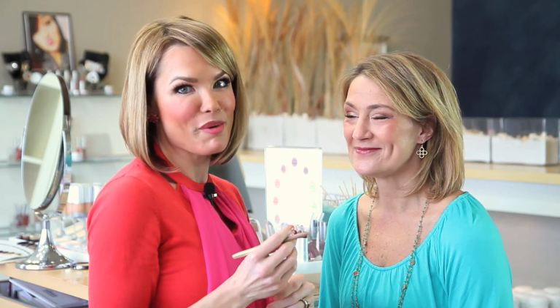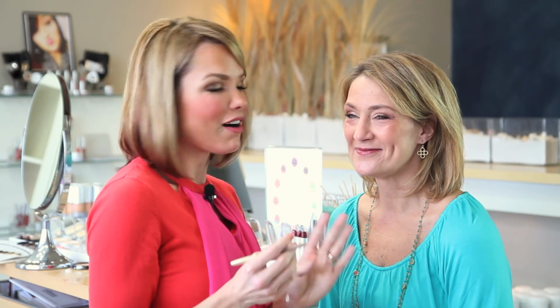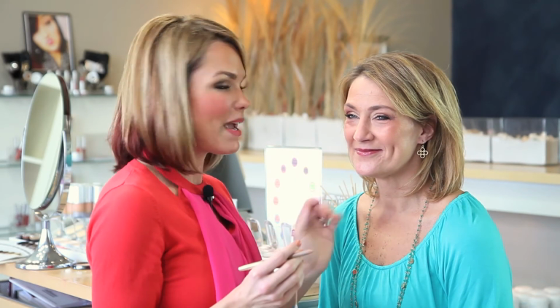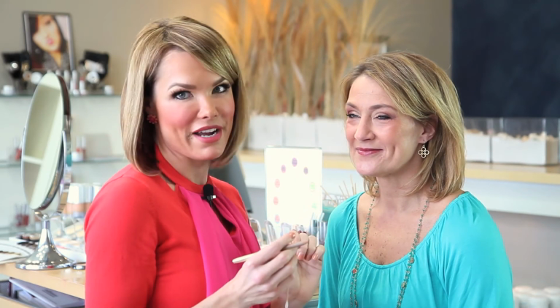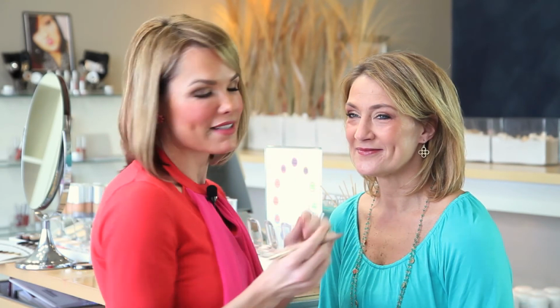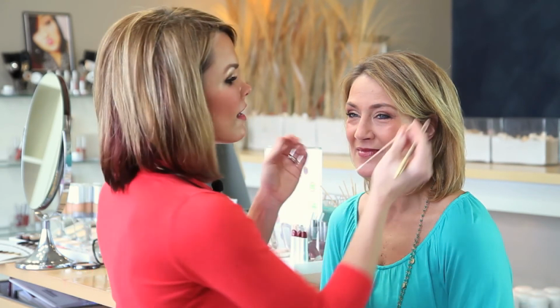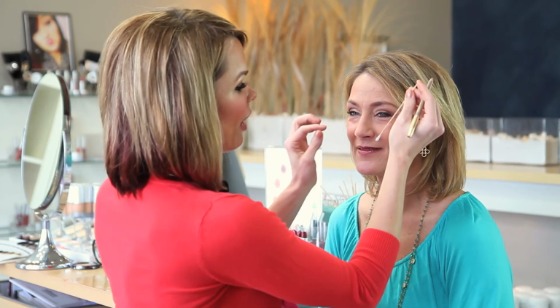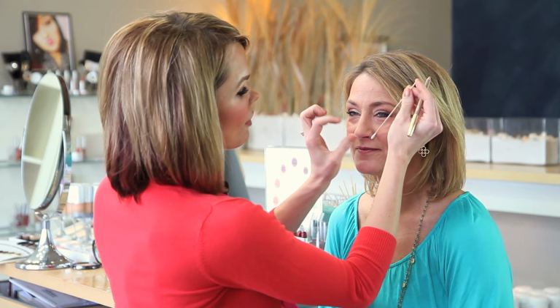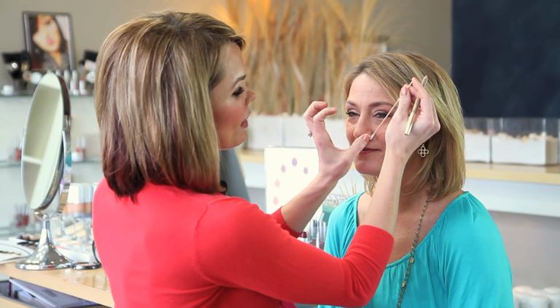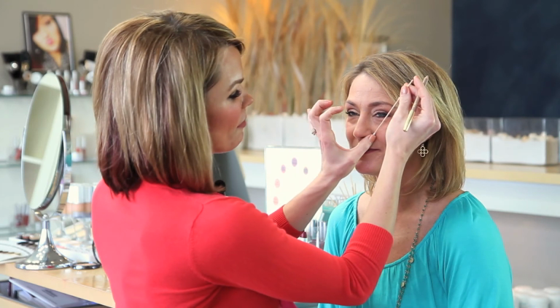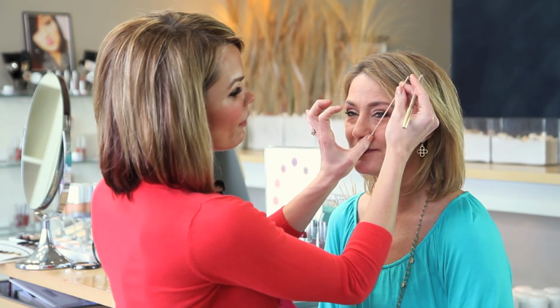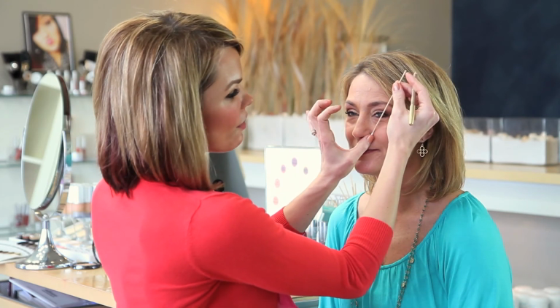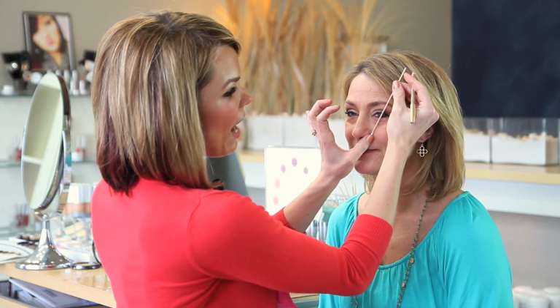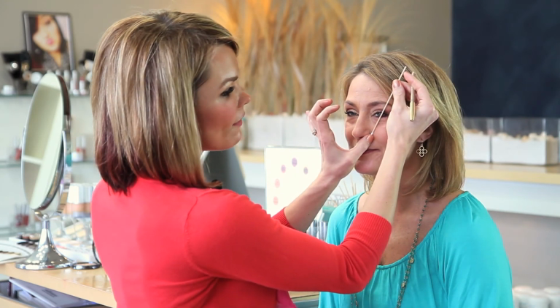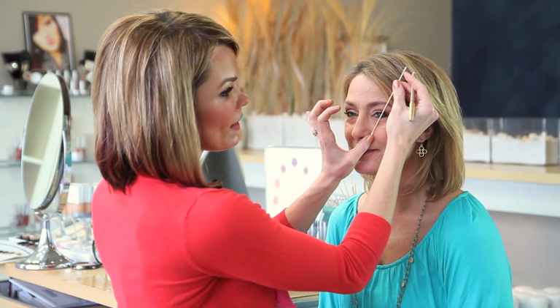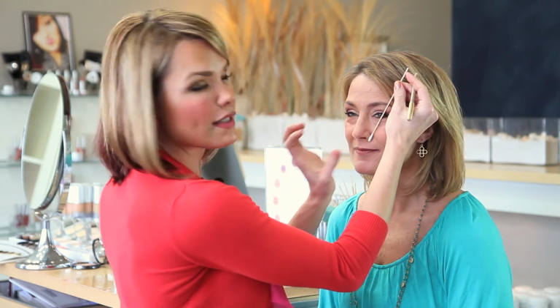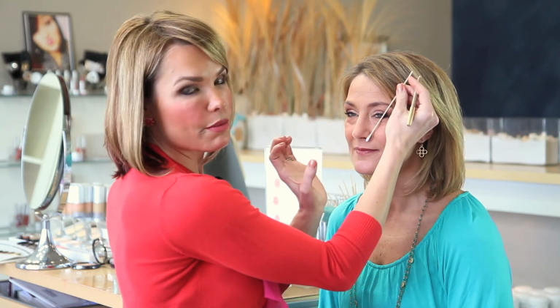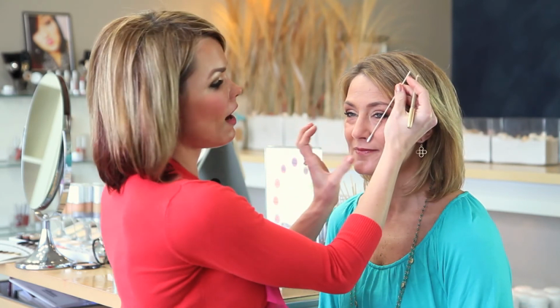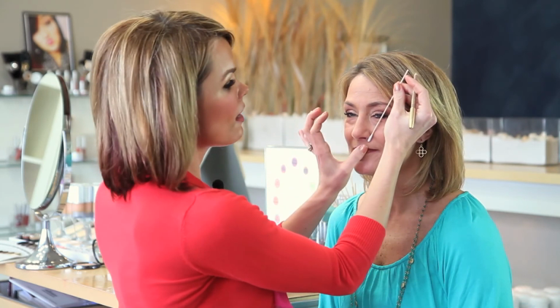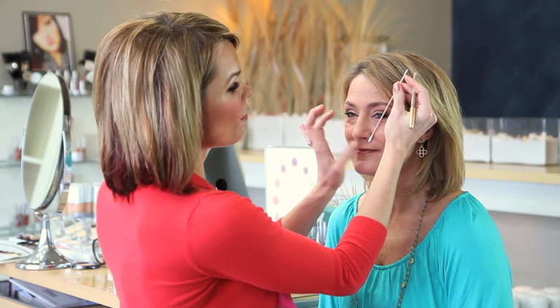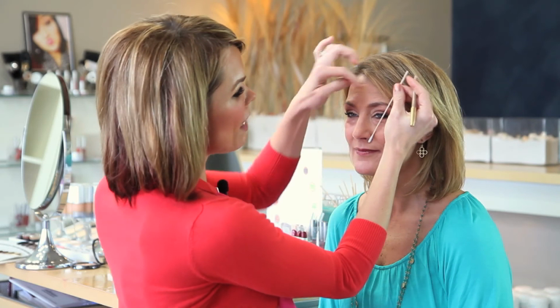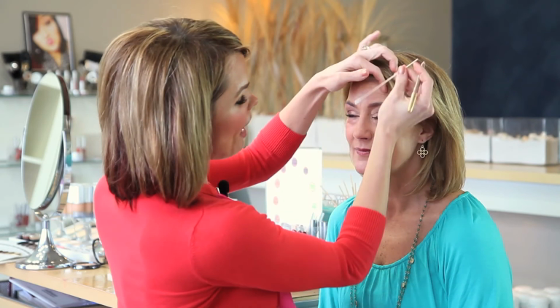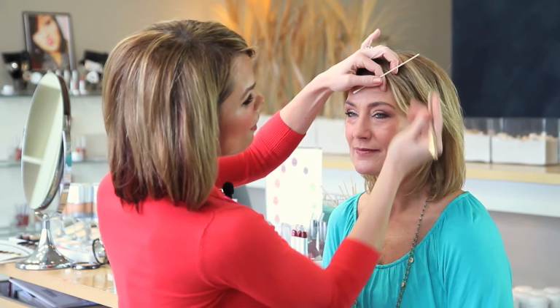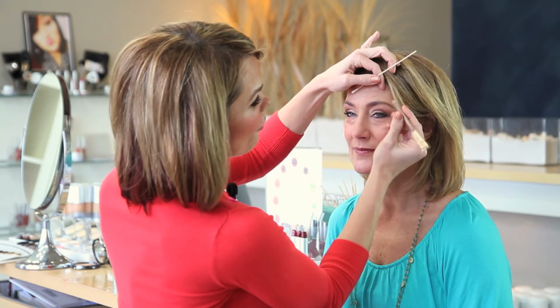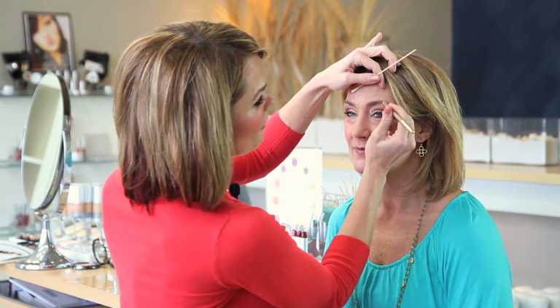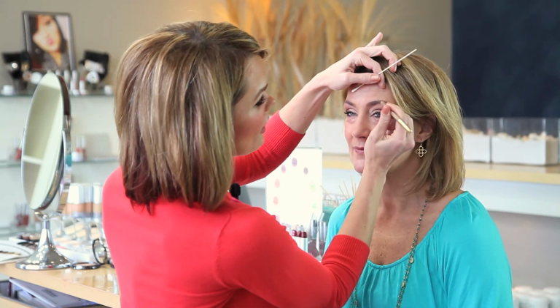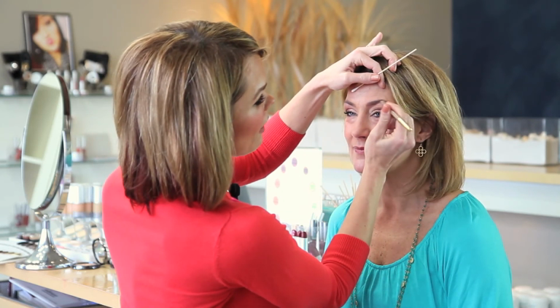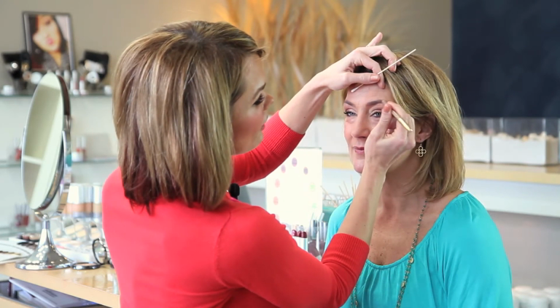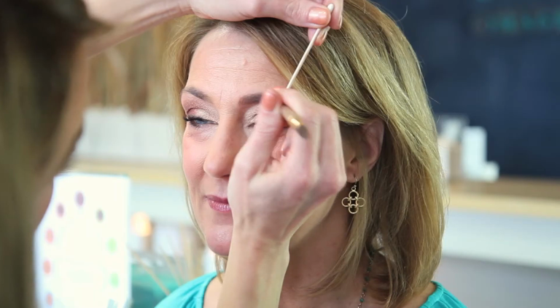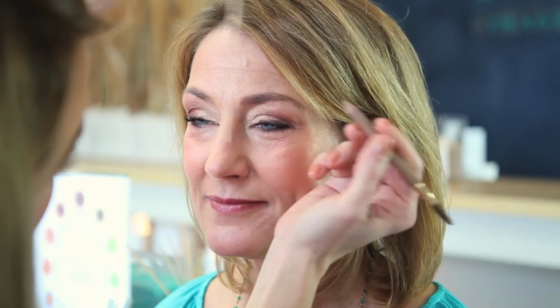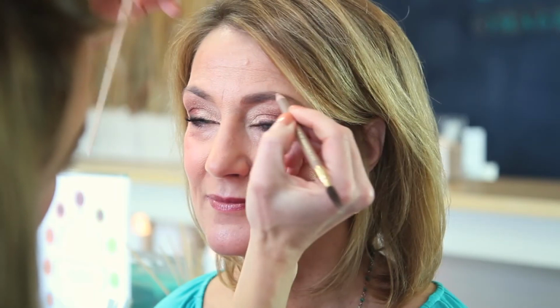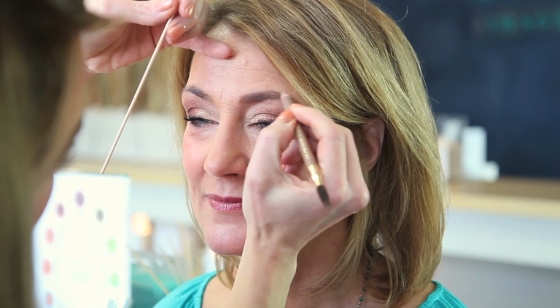Our brow arch can make or break a face. The brow arch is going to be measured from the corner of the nose to the outside of the iris, which is the colored part of the eye. Once we measure that, we know we're going to fill this in just slightly to lift Debbie's eyebrow.